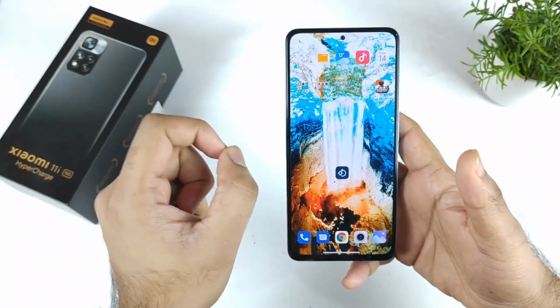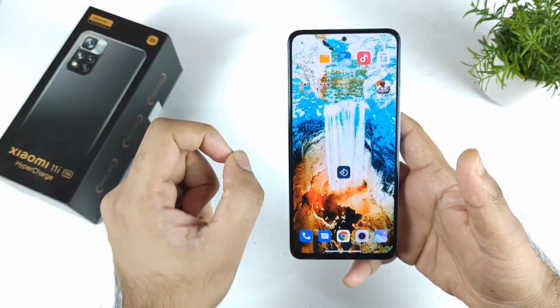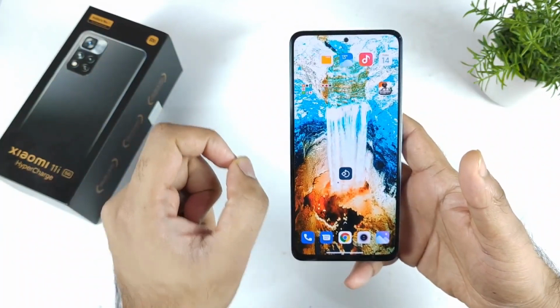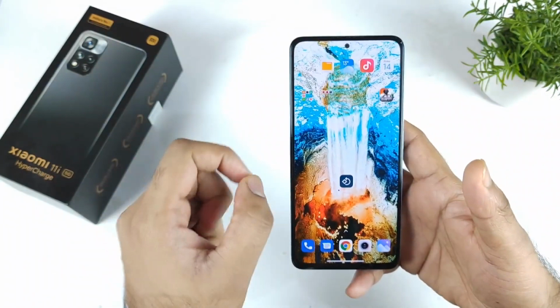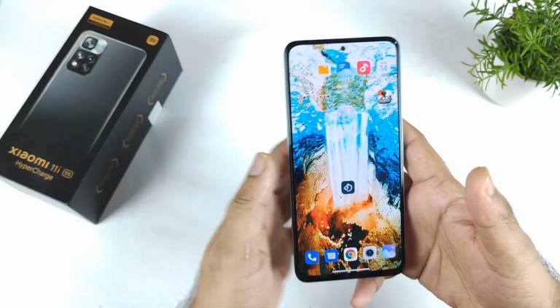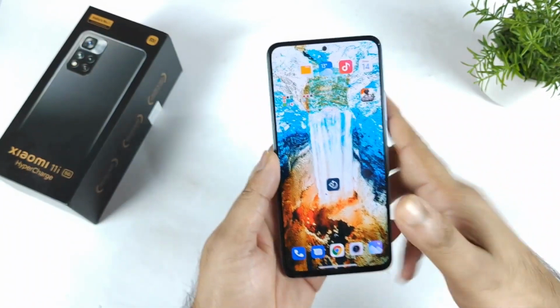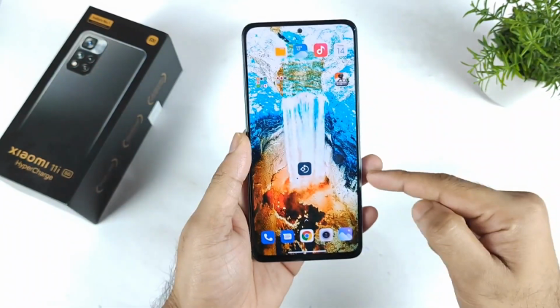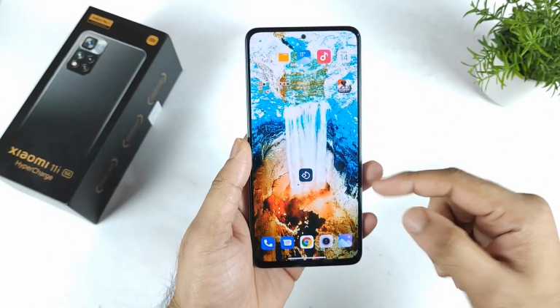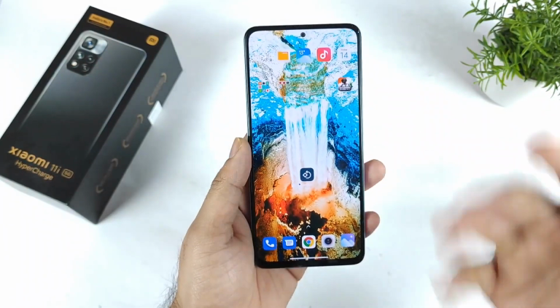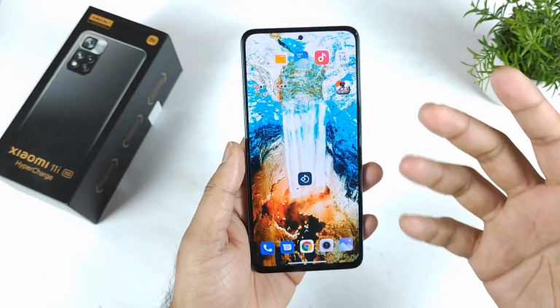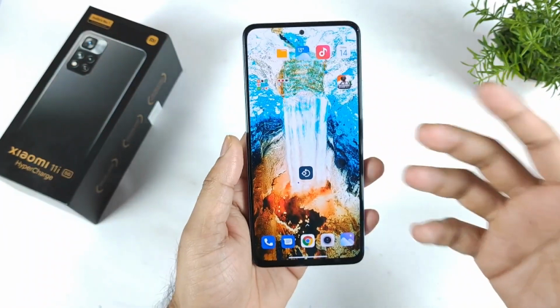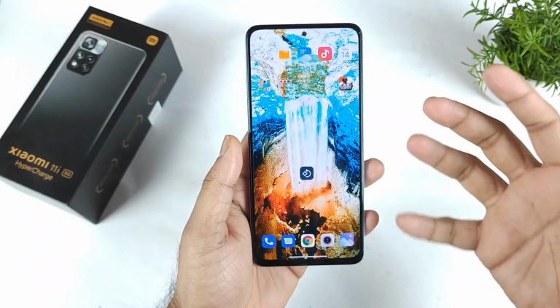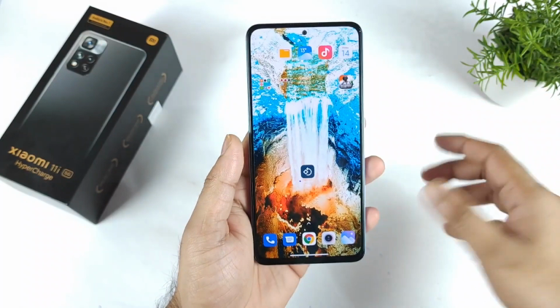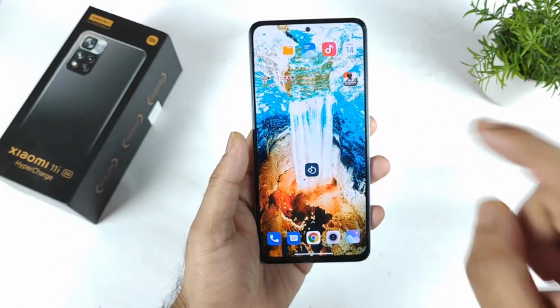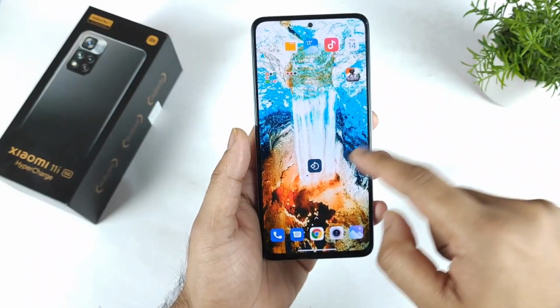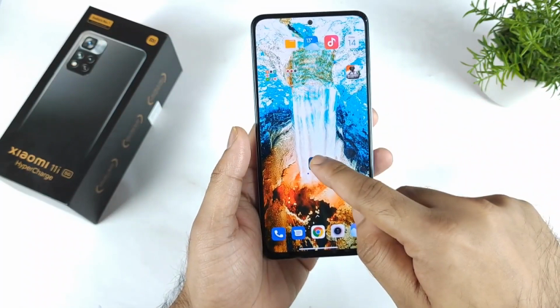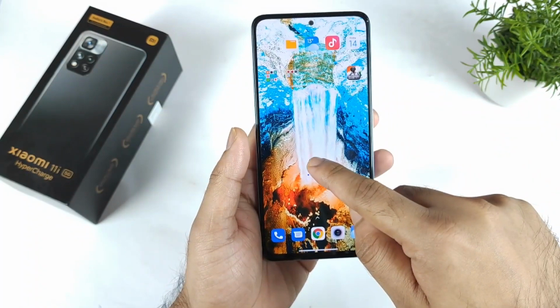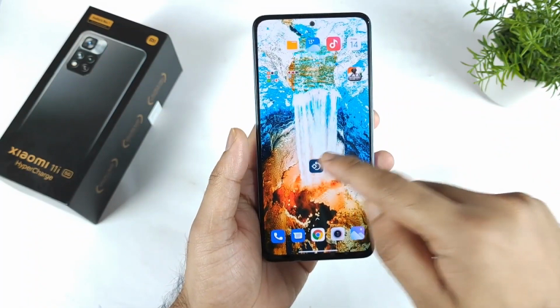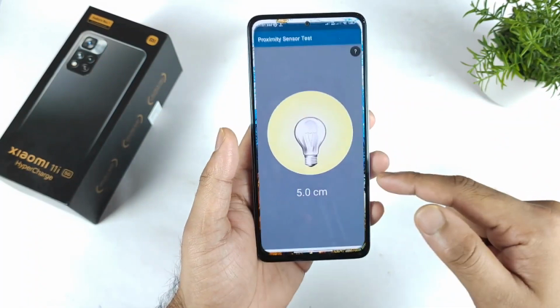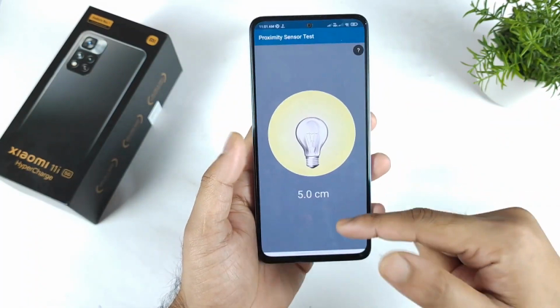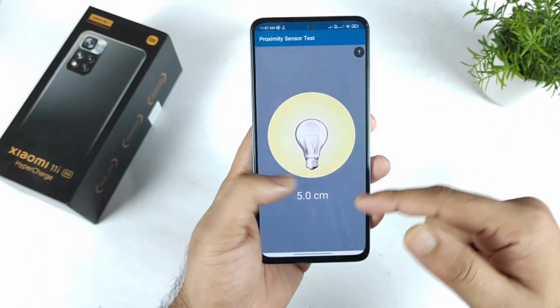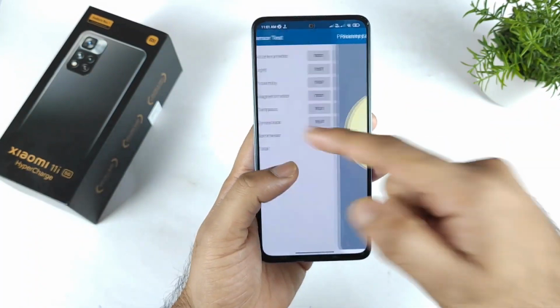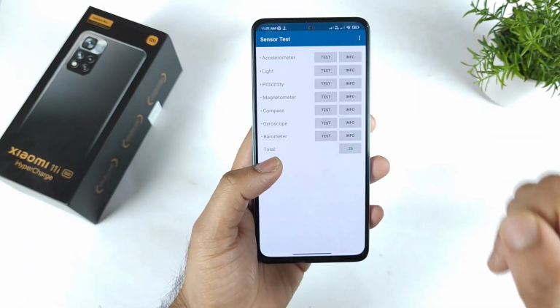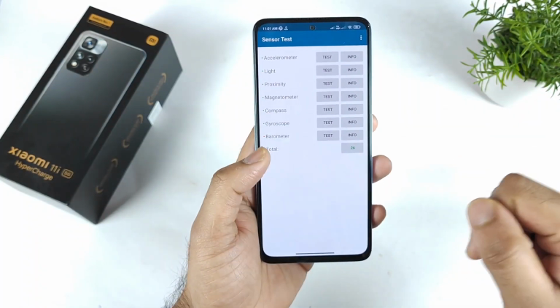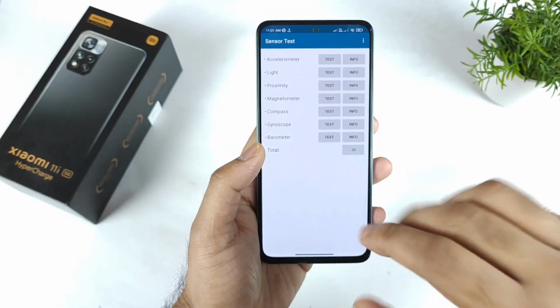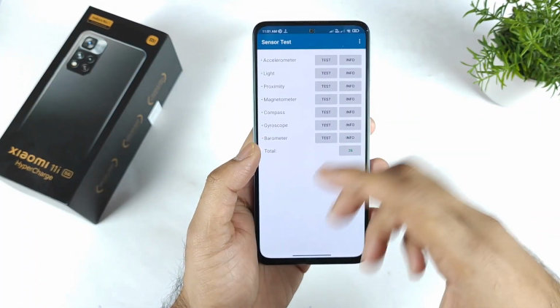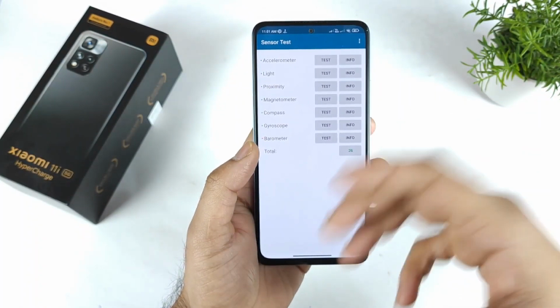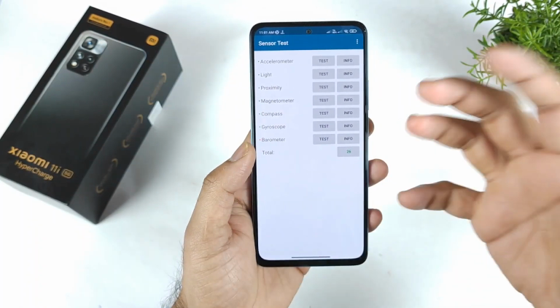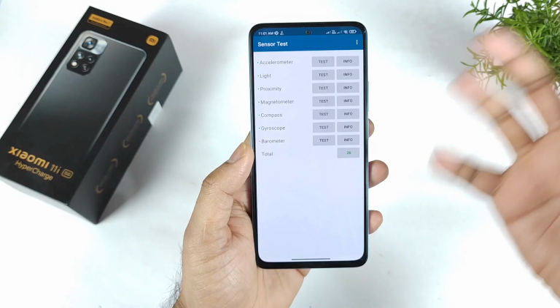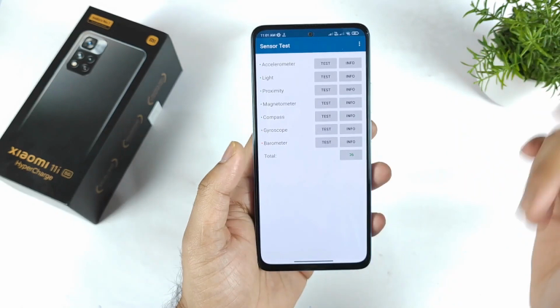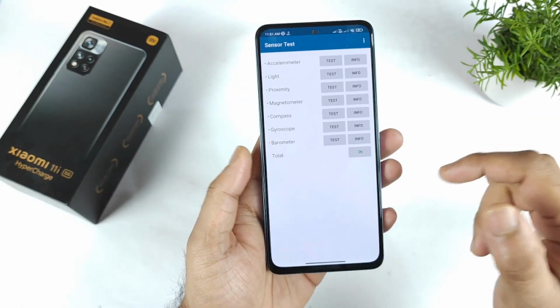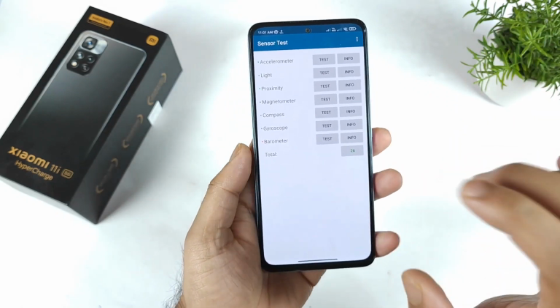In this video I will try to demonstrate whether this phone has a proximity sensor or not. For that I used this sensor test application, which you can download from the Play Store as well.